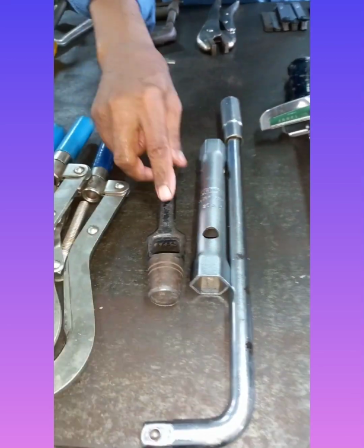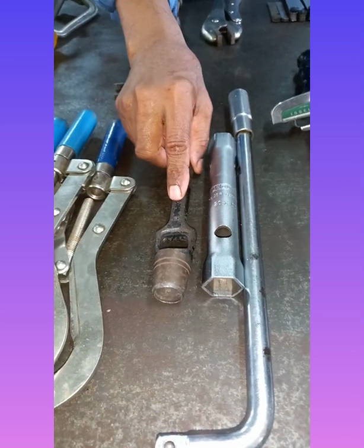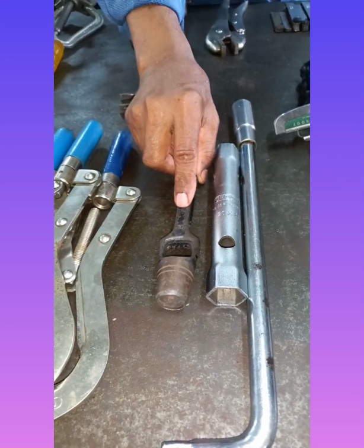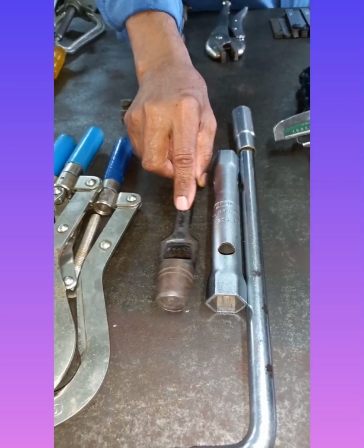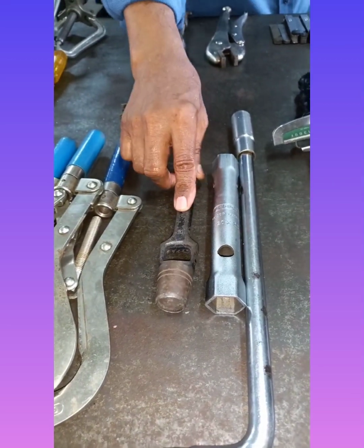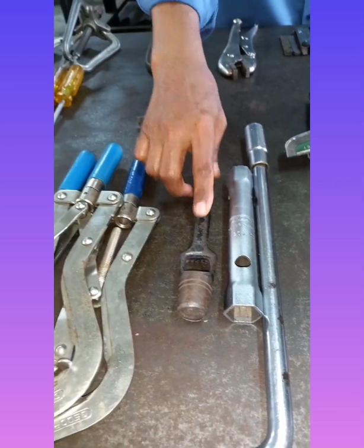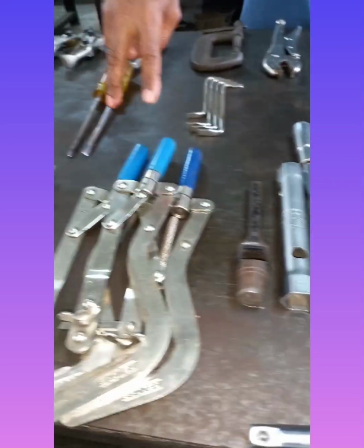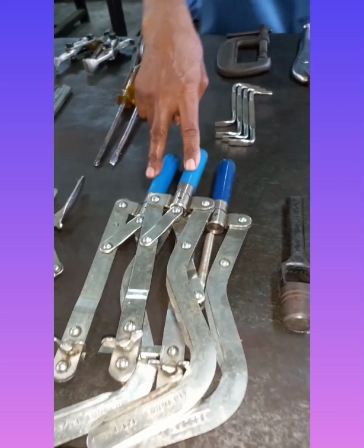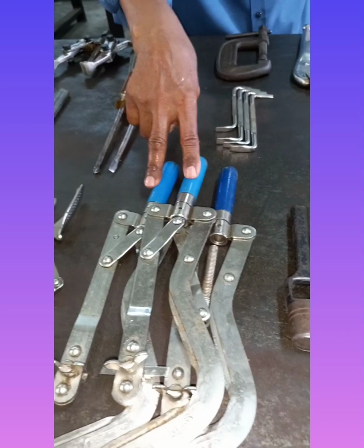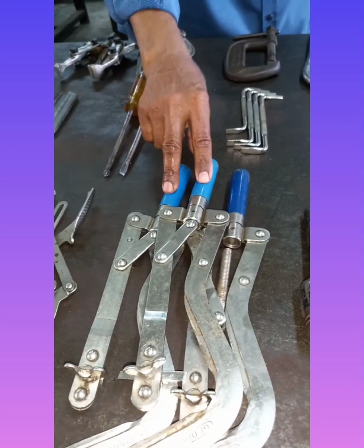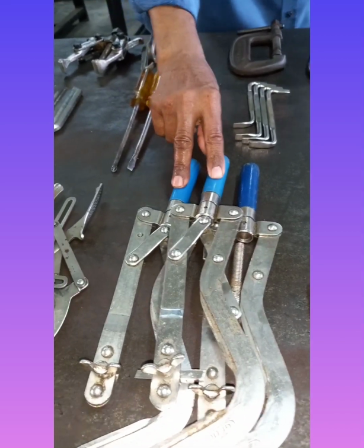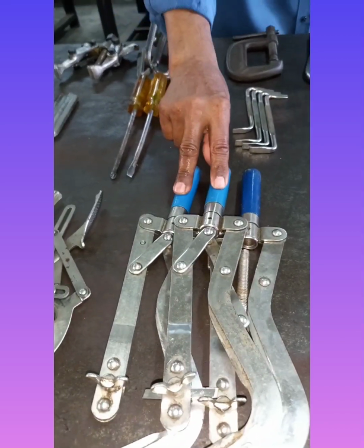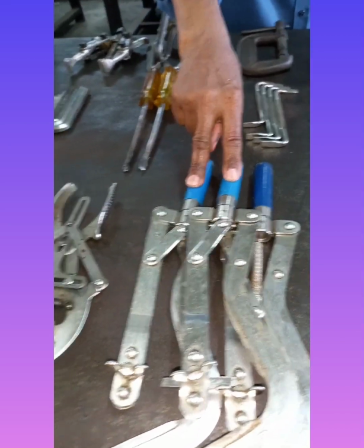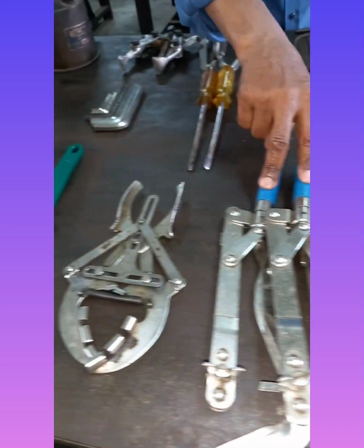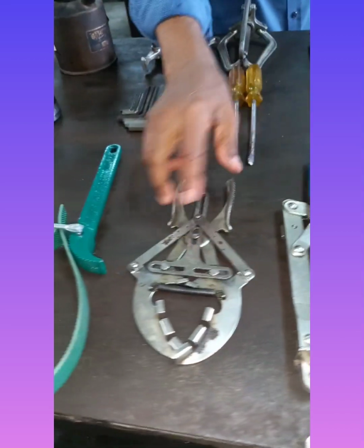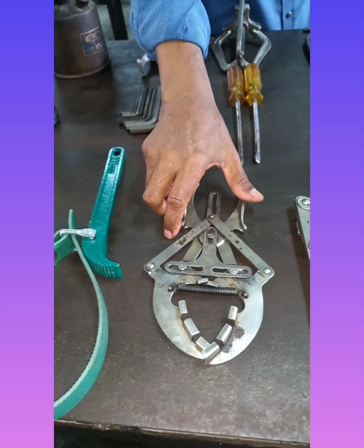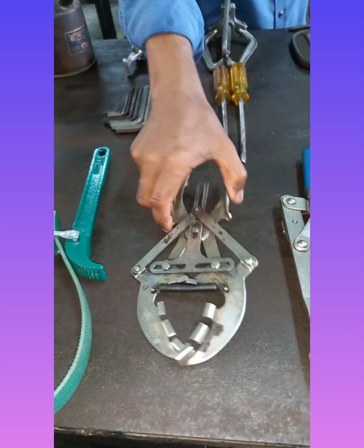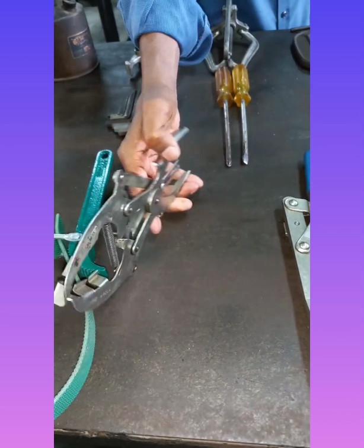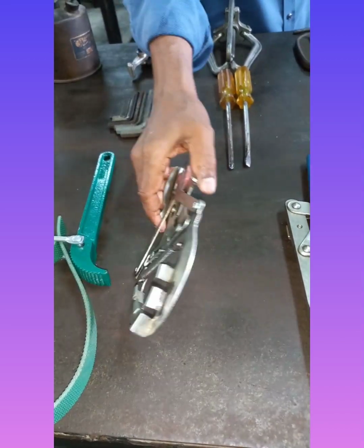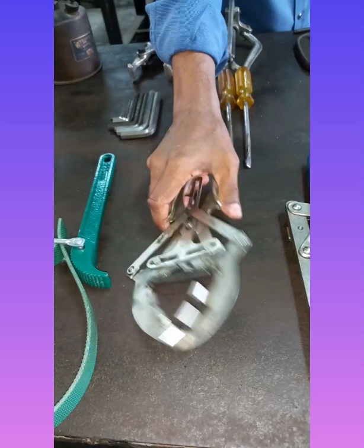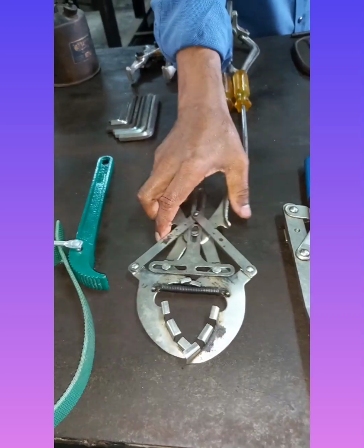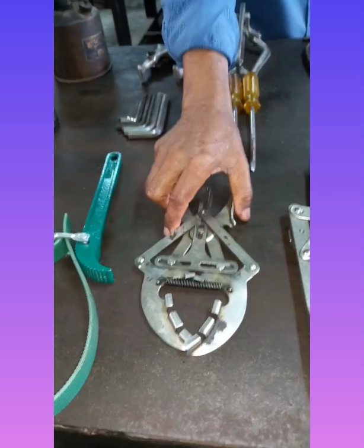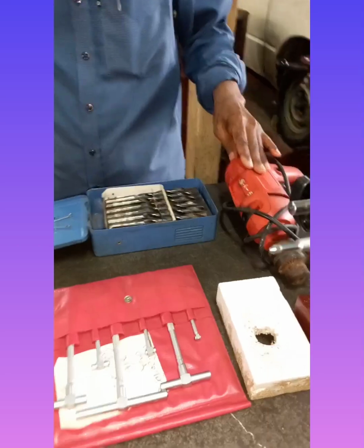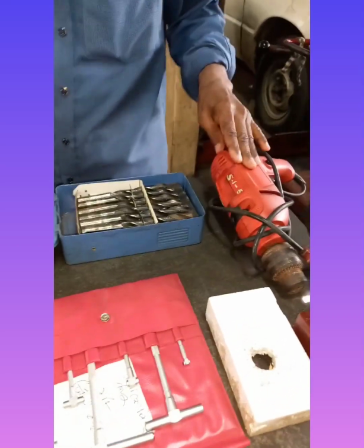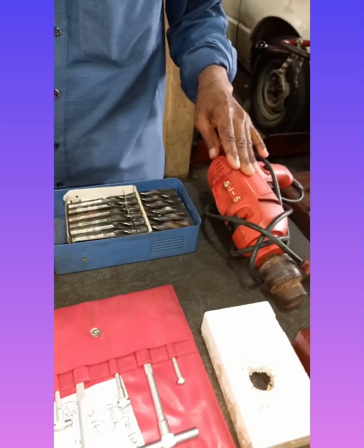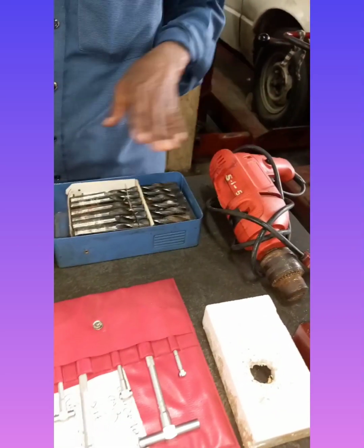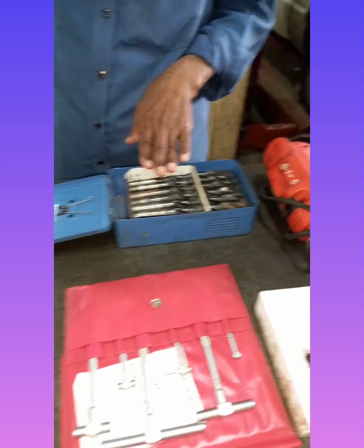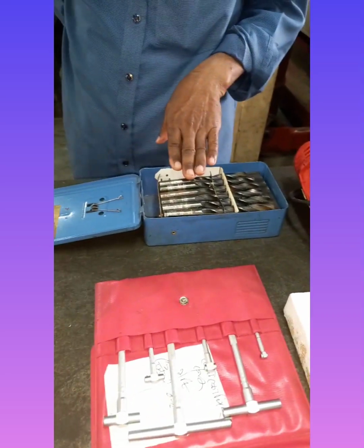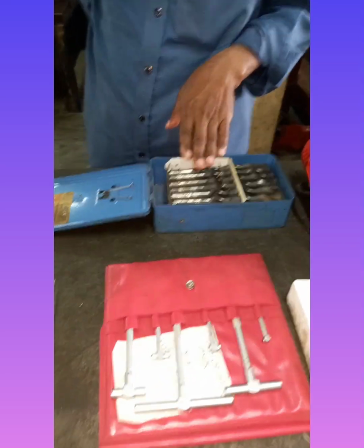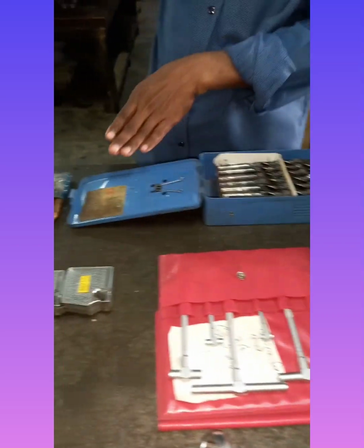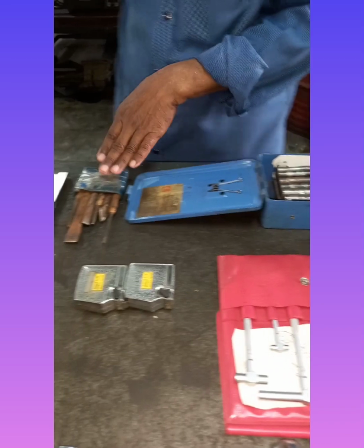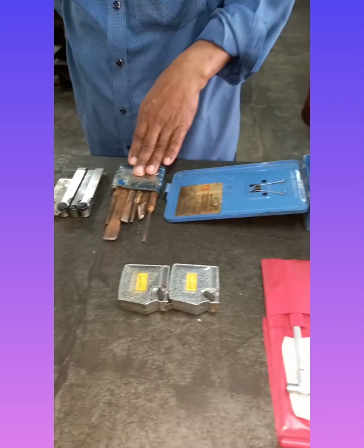Gasket cutter, piston cleaner, hand drill, drill bit, coal chisel.